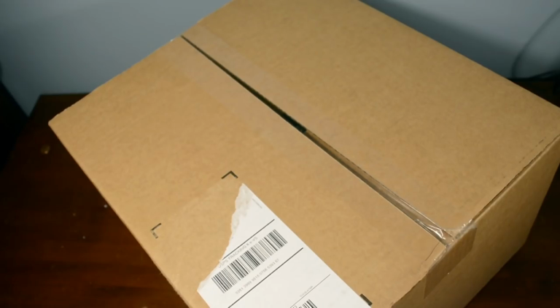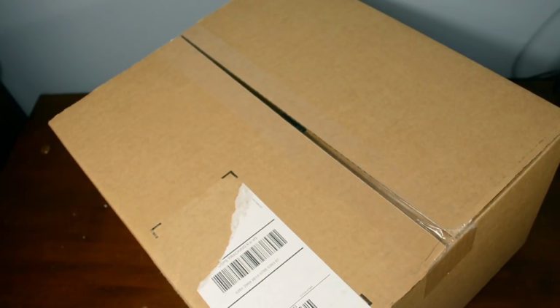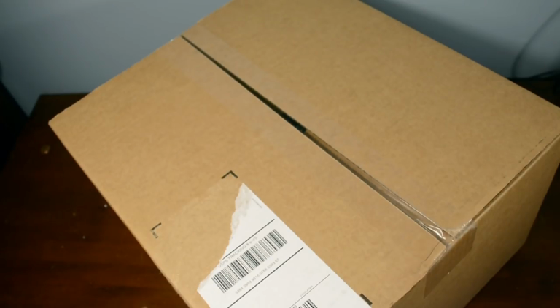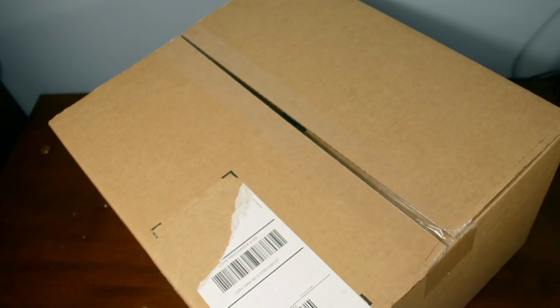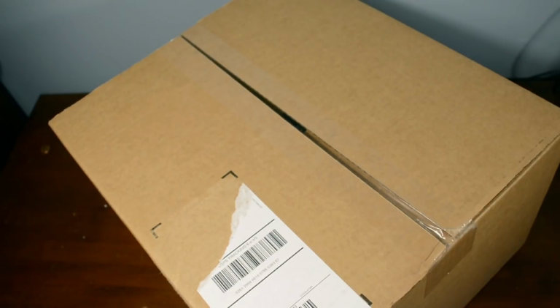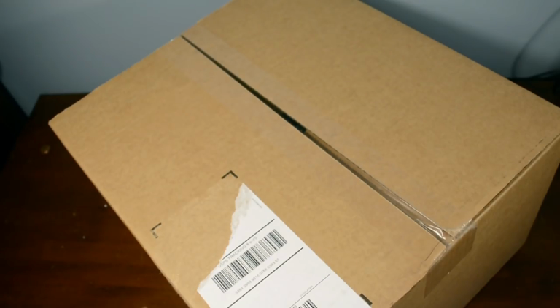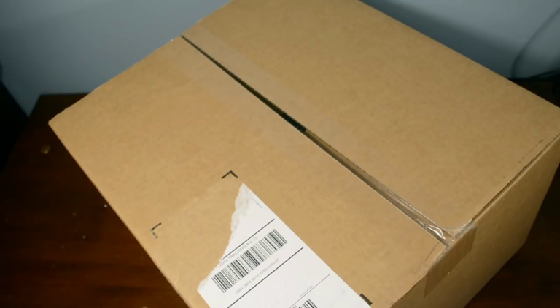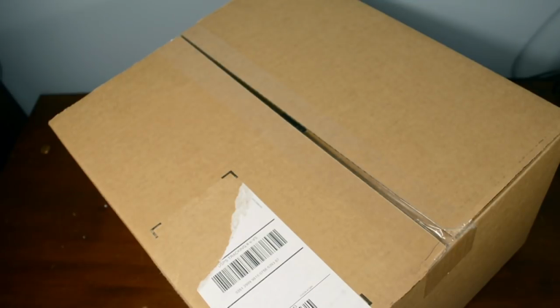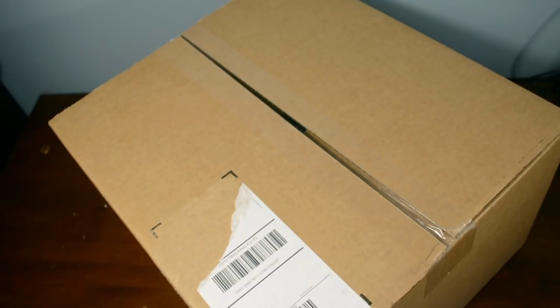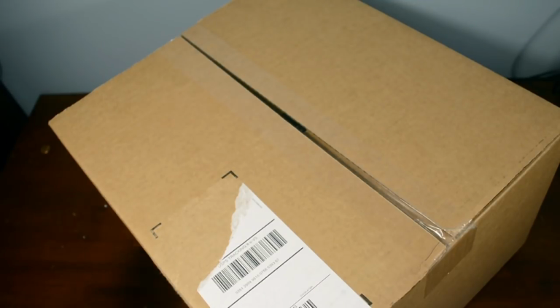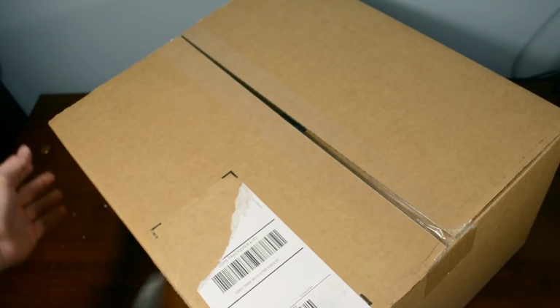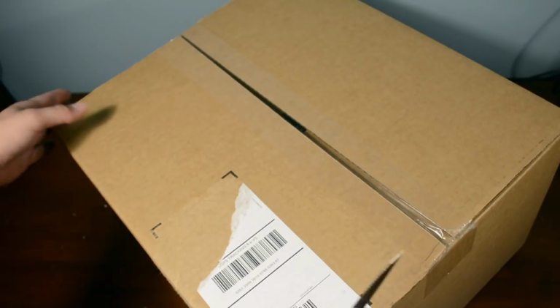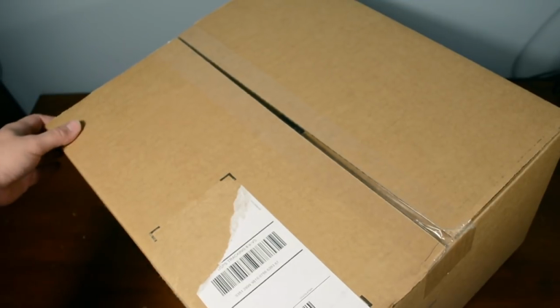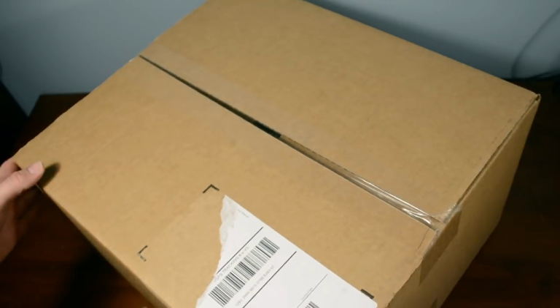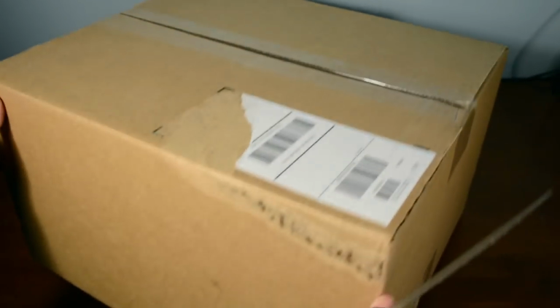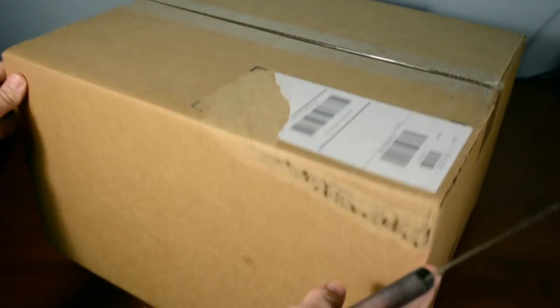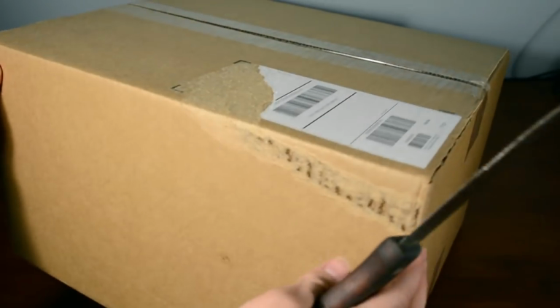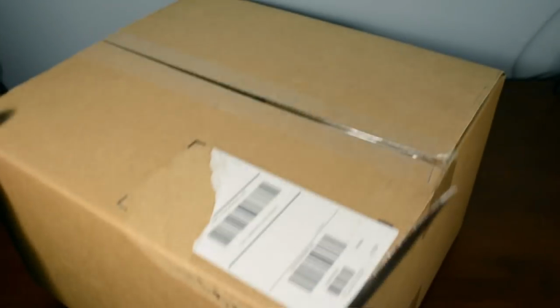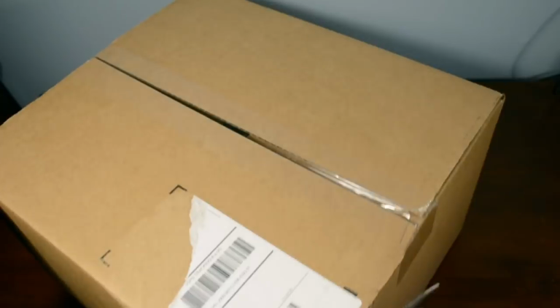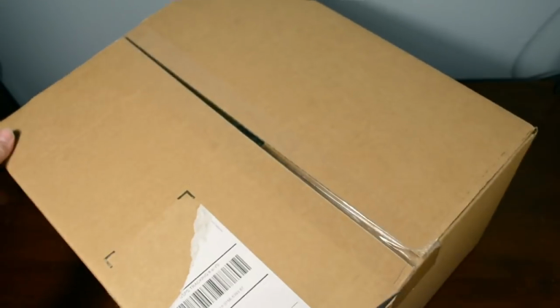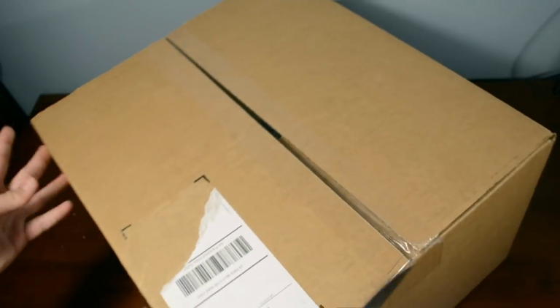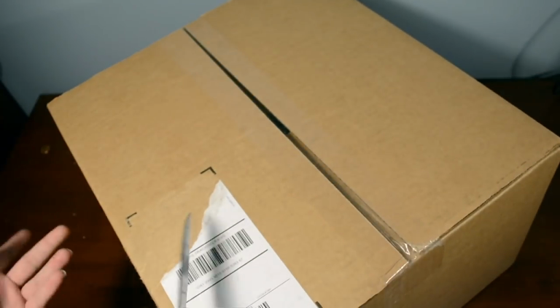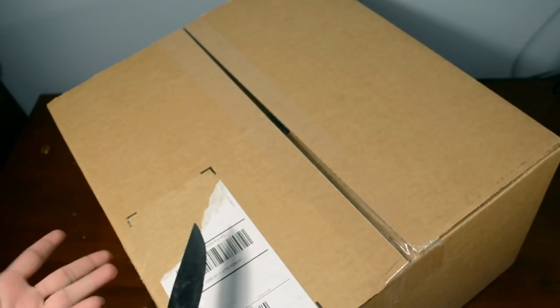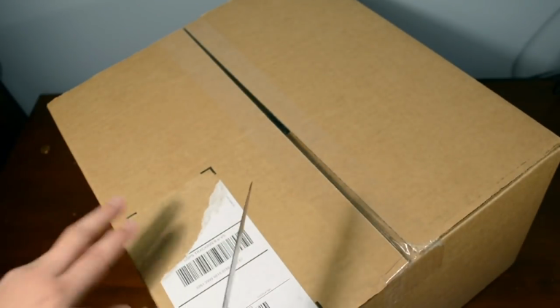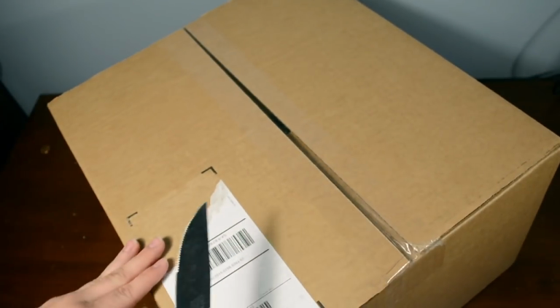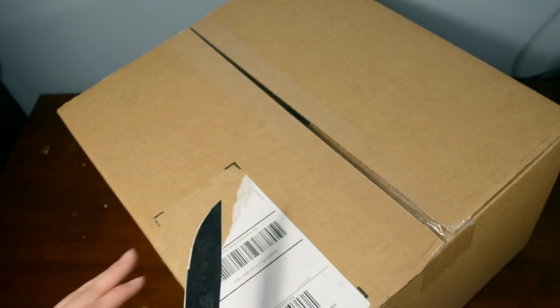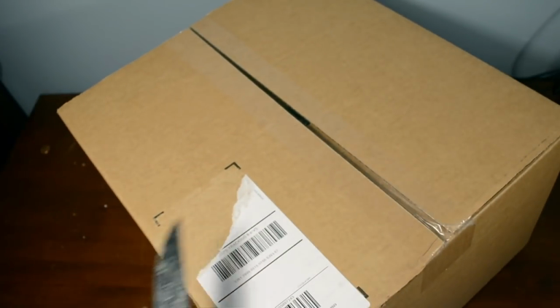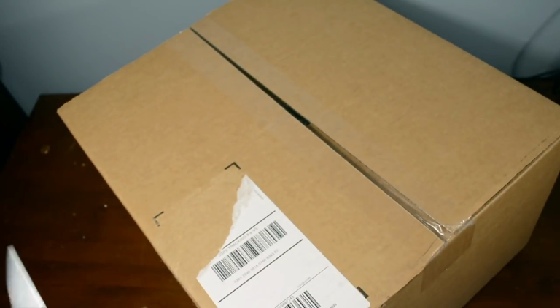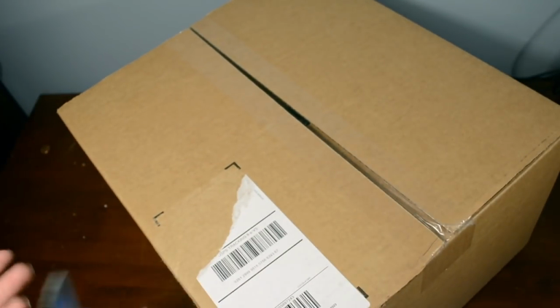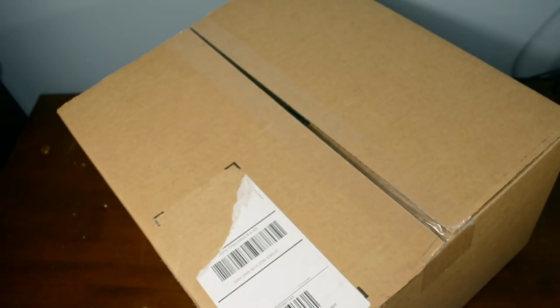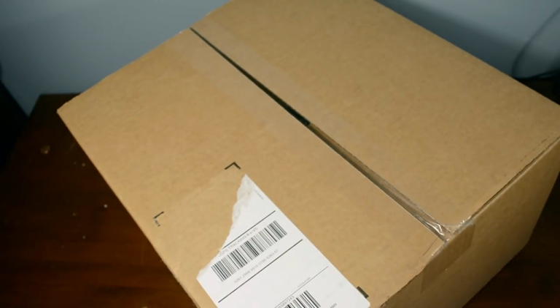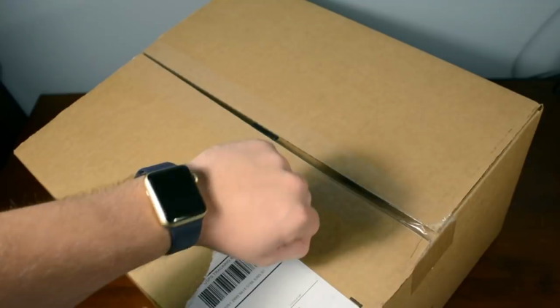Alright guys, so here is the box of goodies that I got from Toys R Us. I'm pretty sure you want to take a look inside given how big this package is. I tore off my address so you guys can't find me because I live in a very secret hideout.